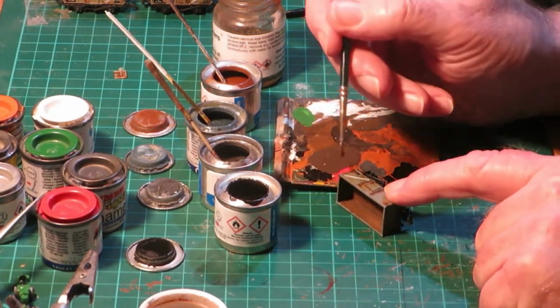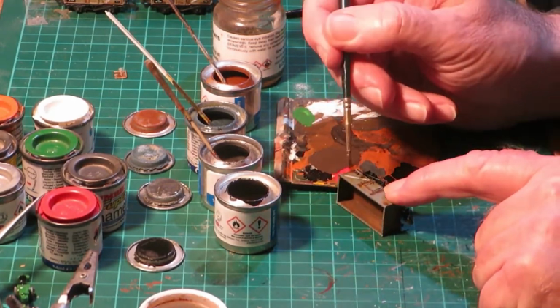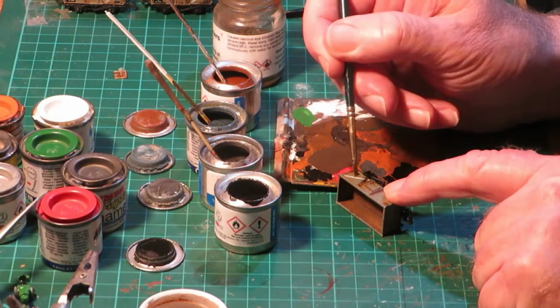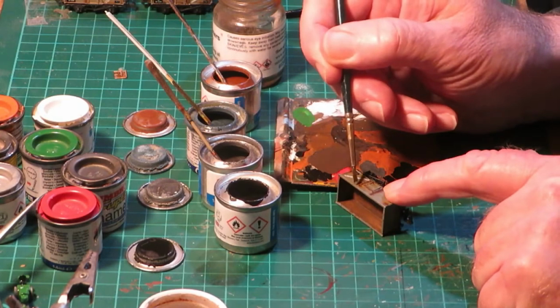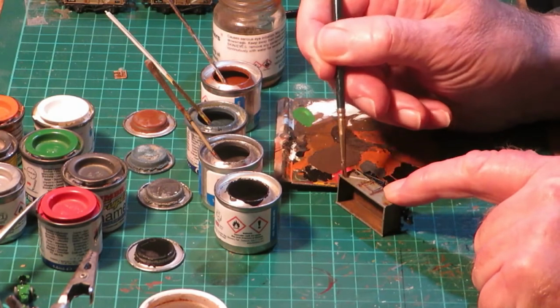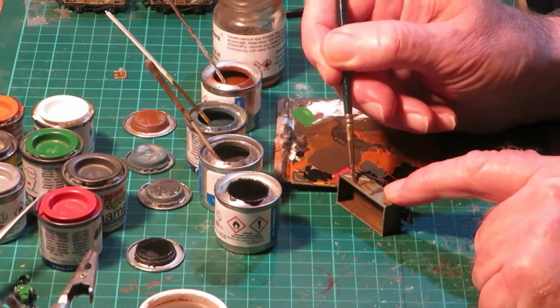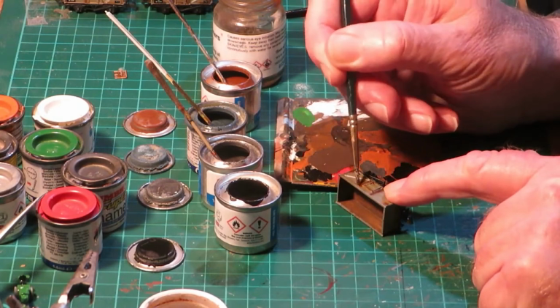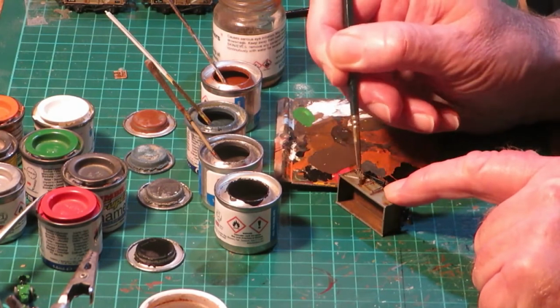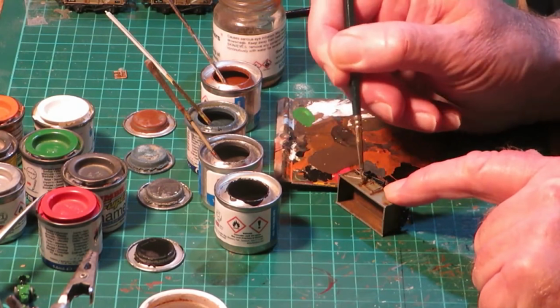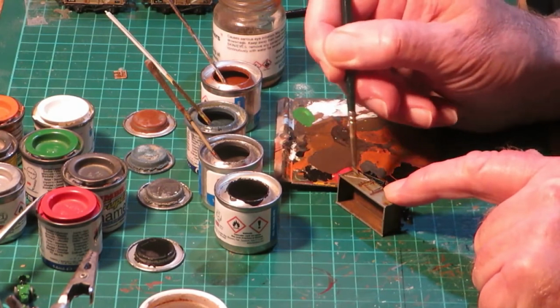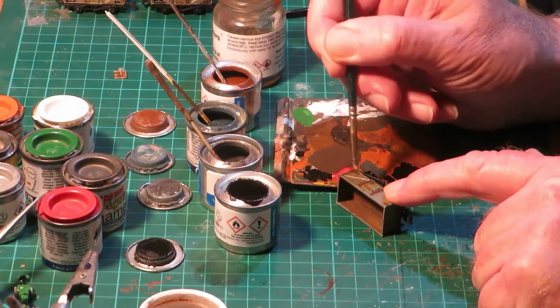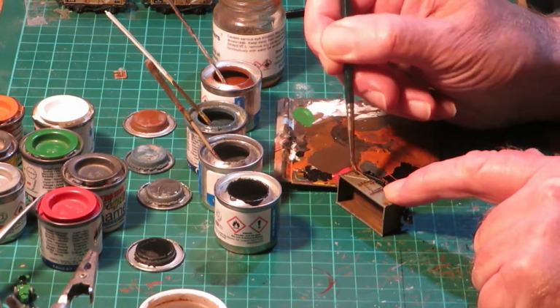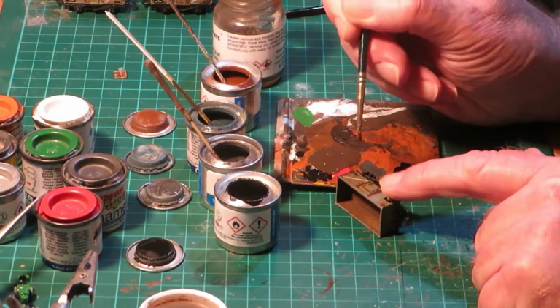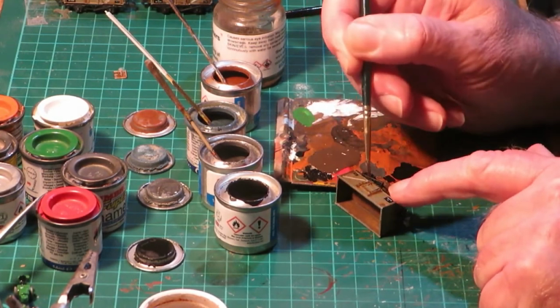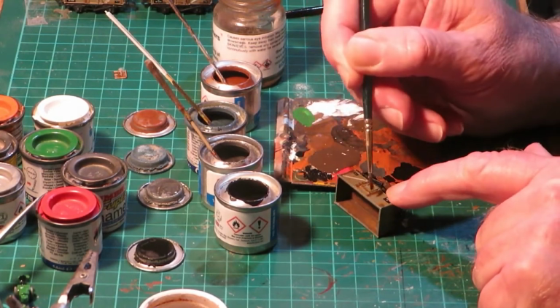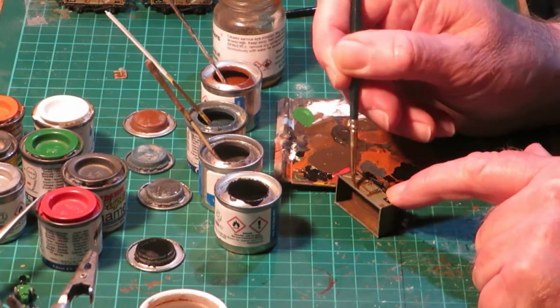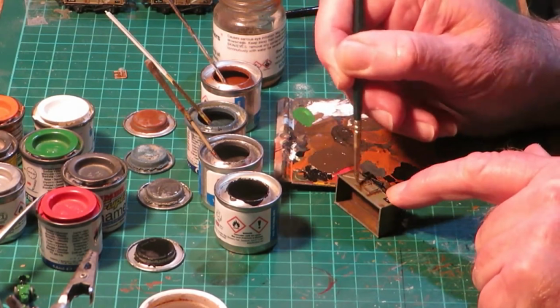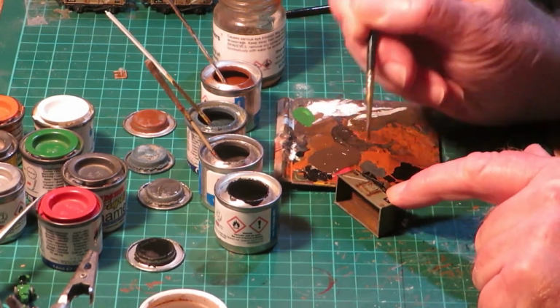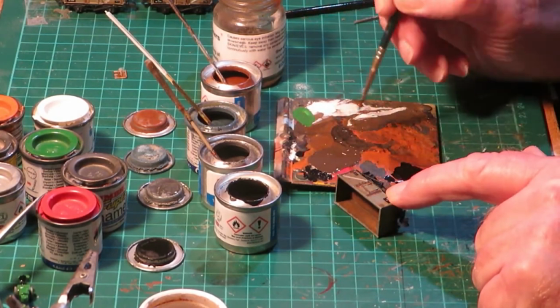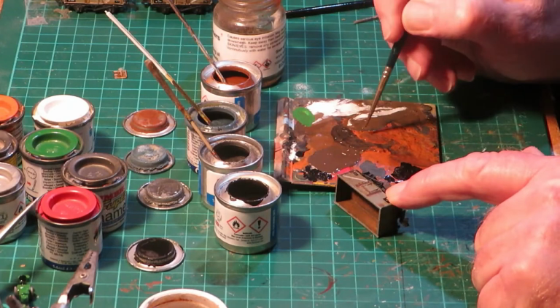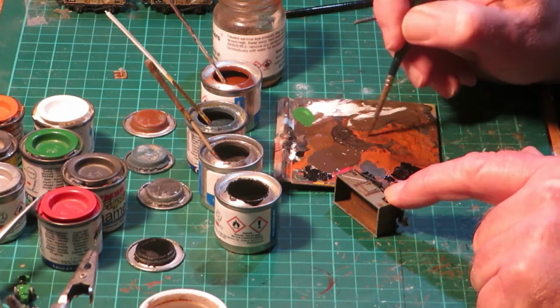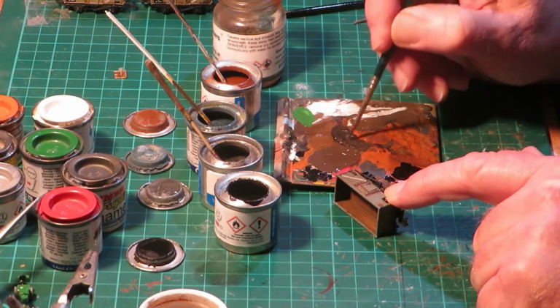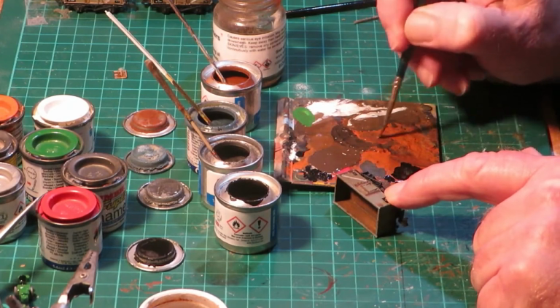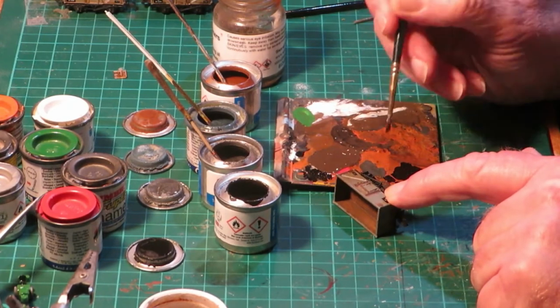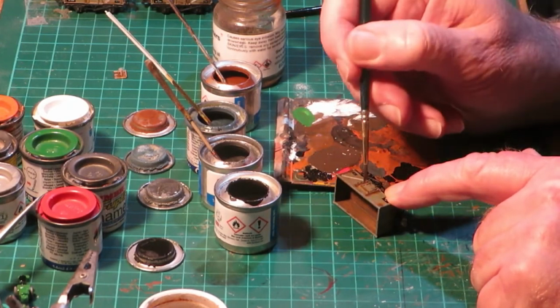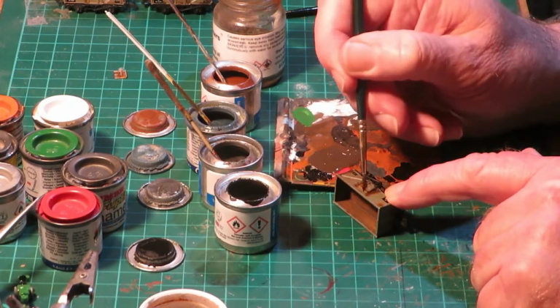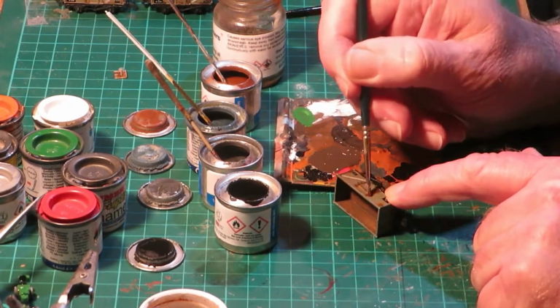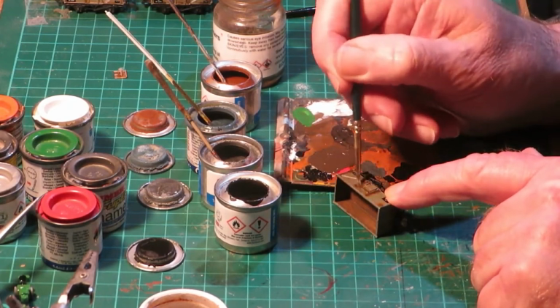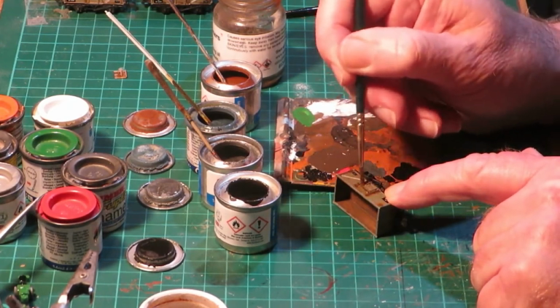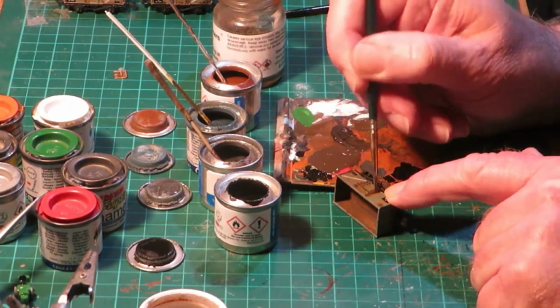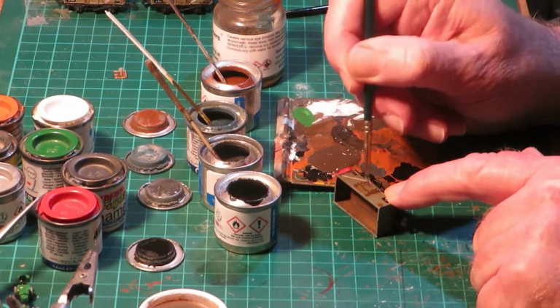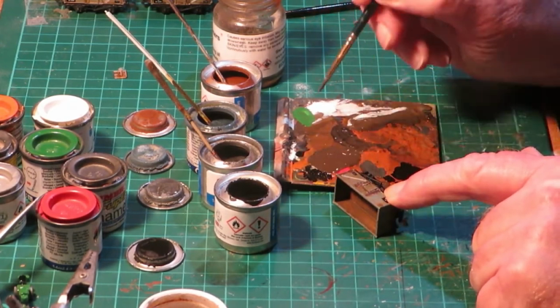When fully dry, the whole of the body can now be given a coat of matte varnish, both inside and outside. Again, leave to fully dry.